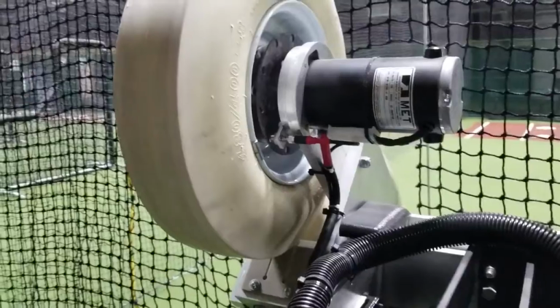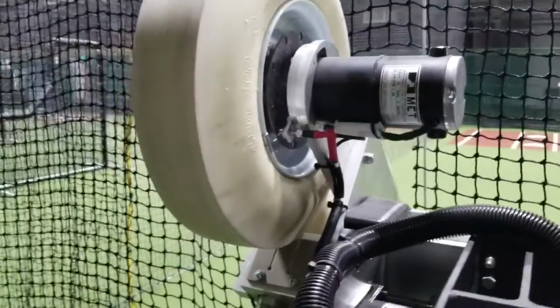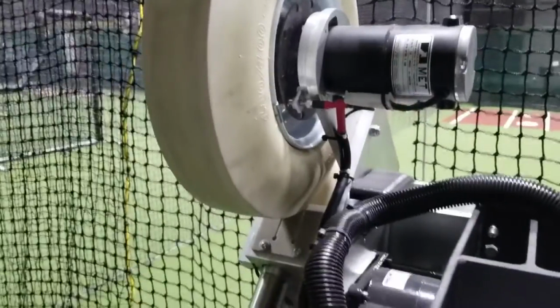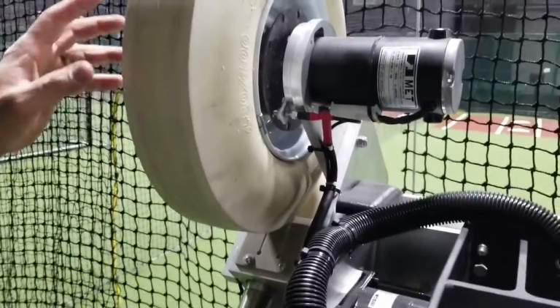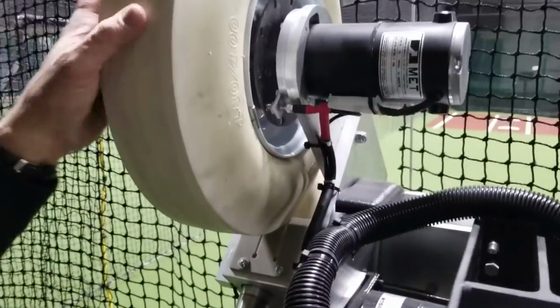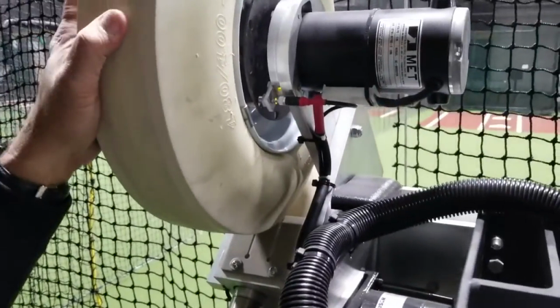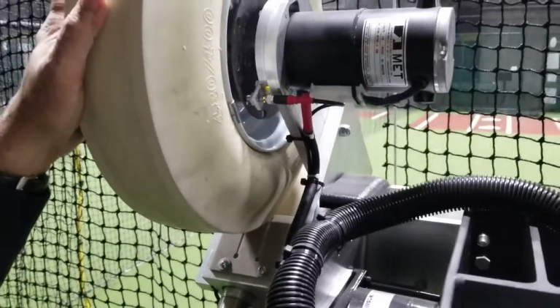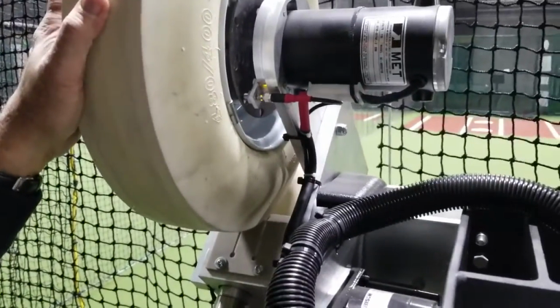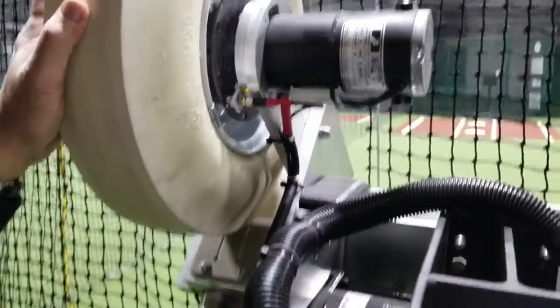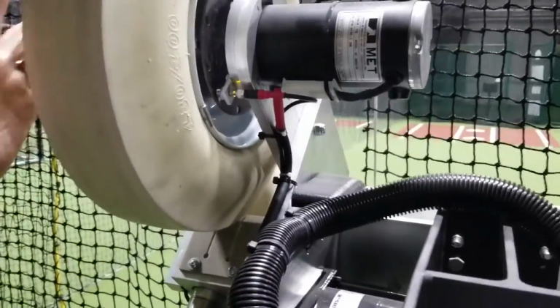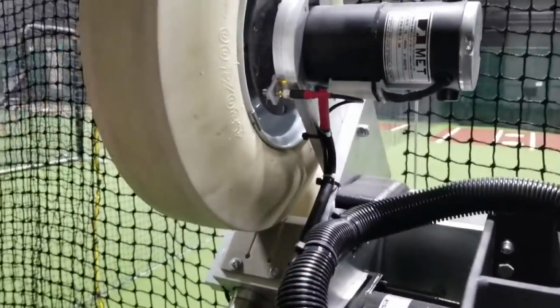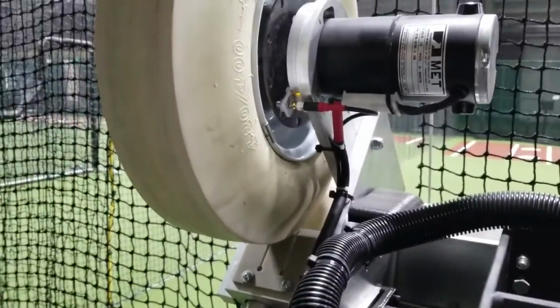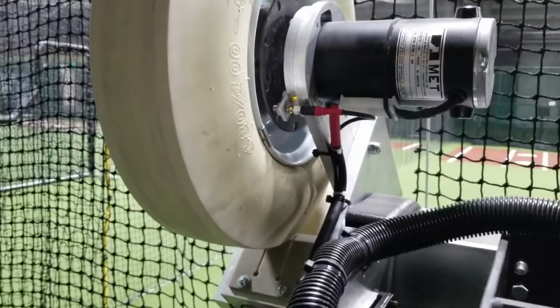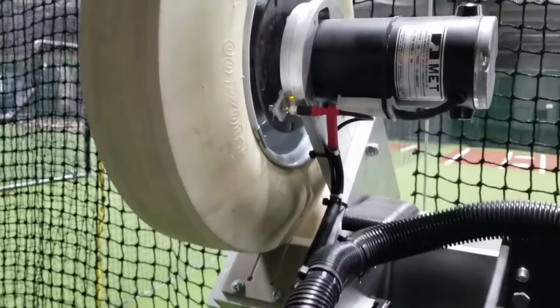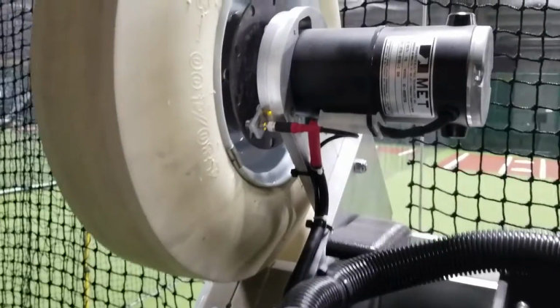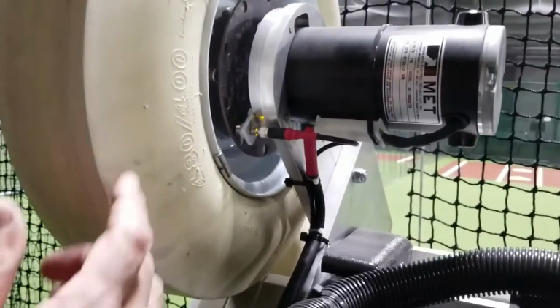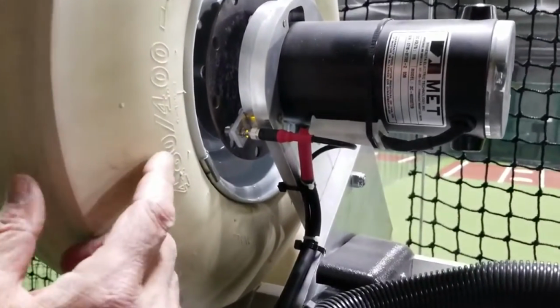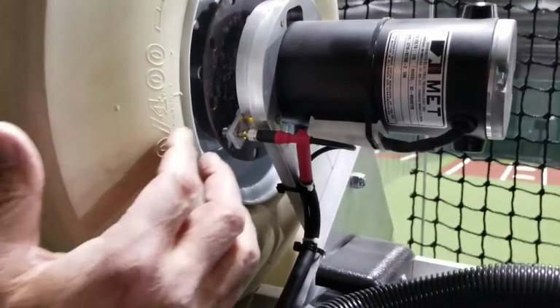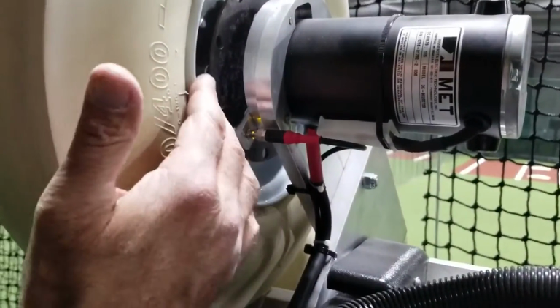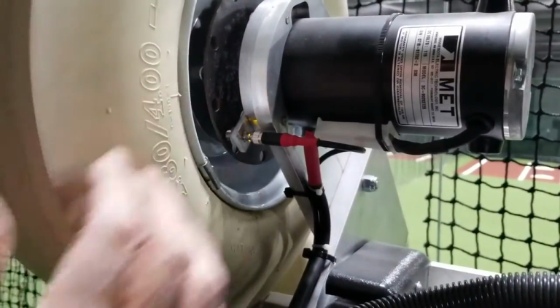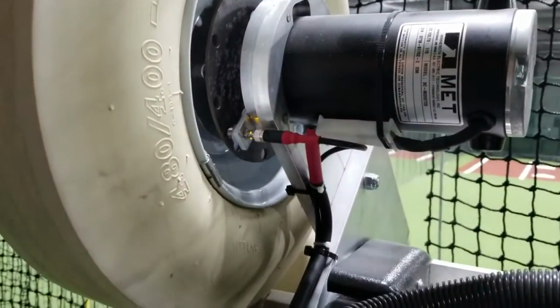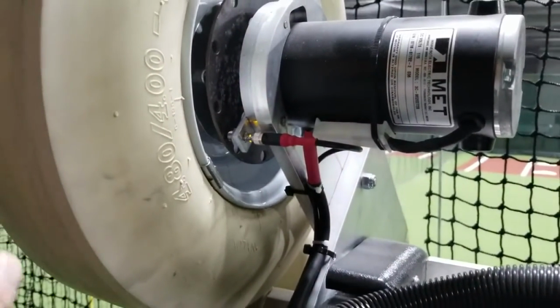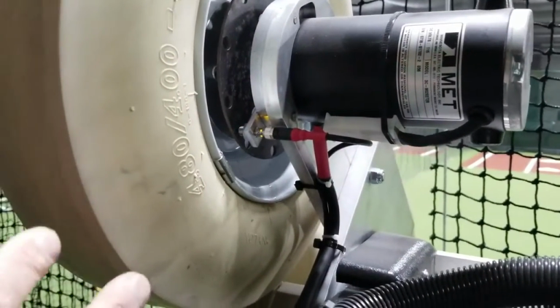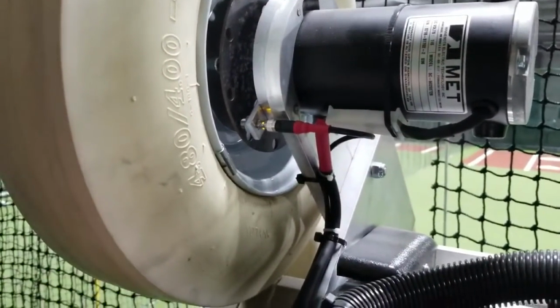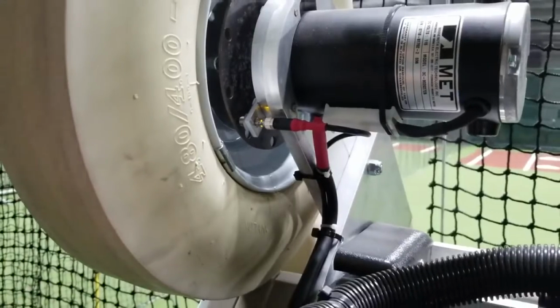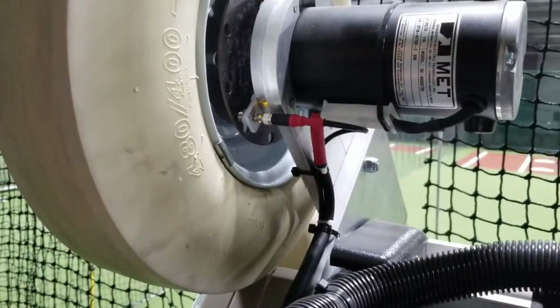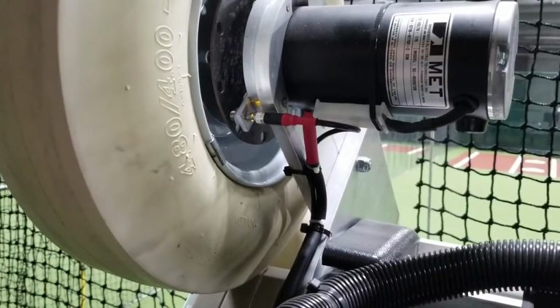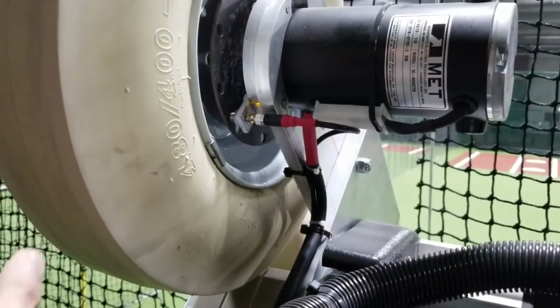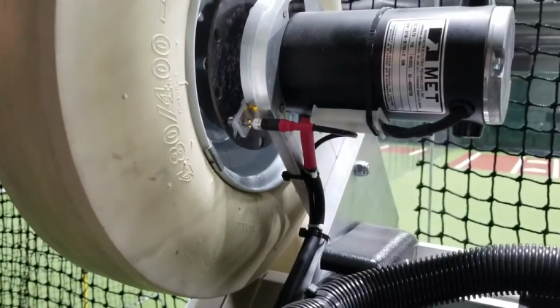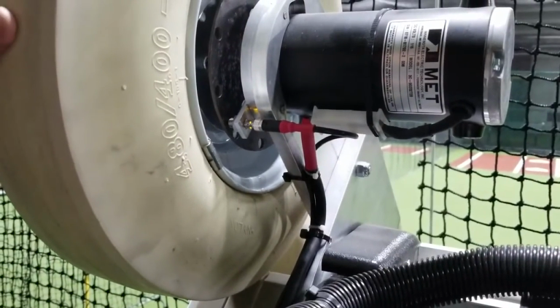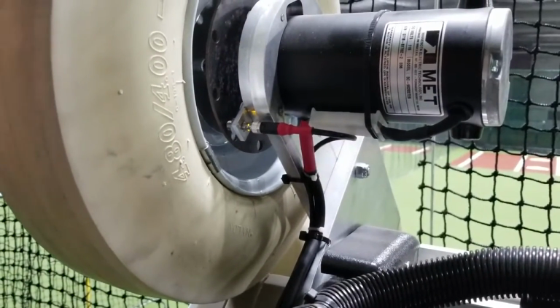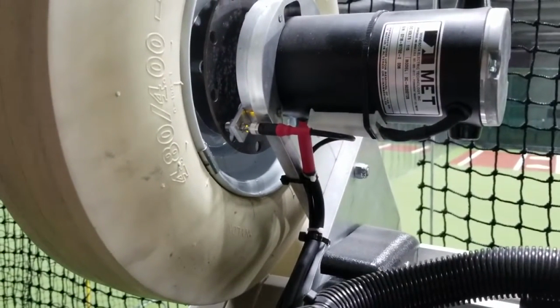What we're going to do here is check the RPM sensors. Each wheel has an RPM sensor on it, and it actually reads a plate on the wheel so it can tell us what the speed of the wheels are at any time — the RPMs.